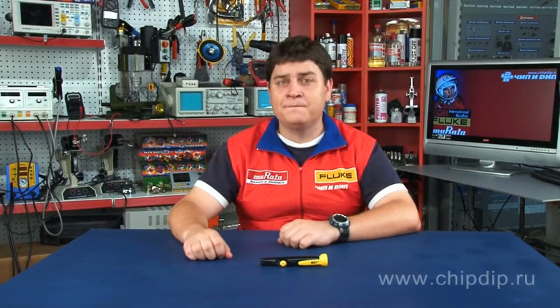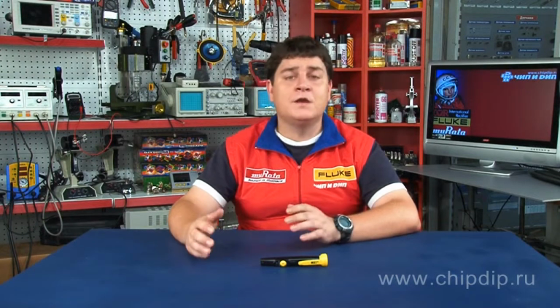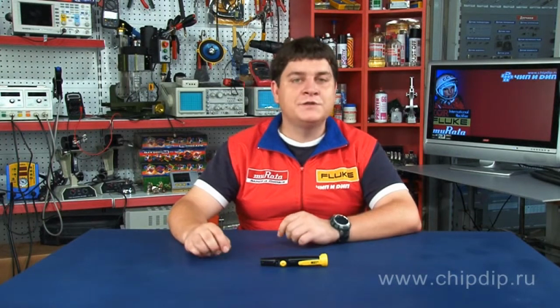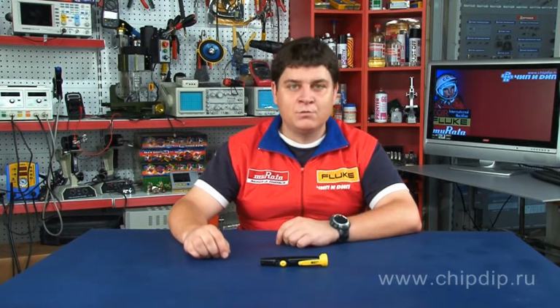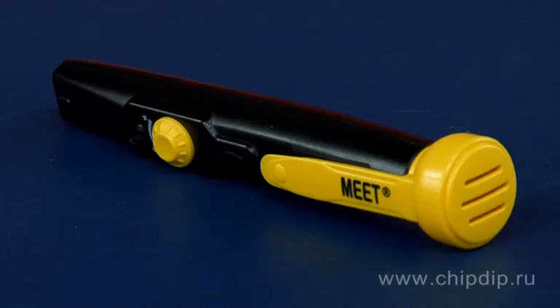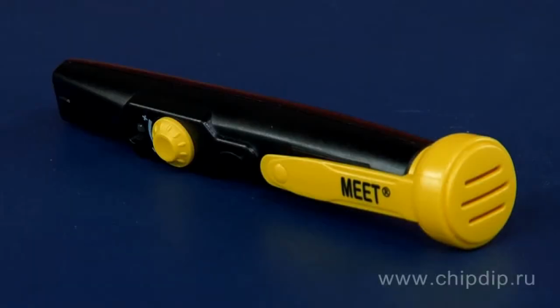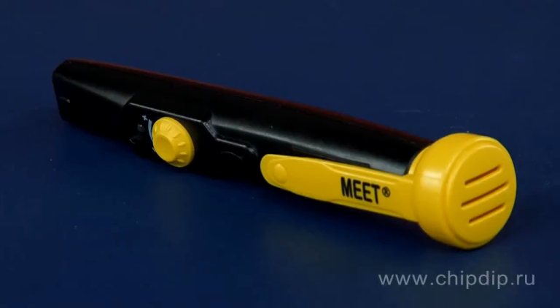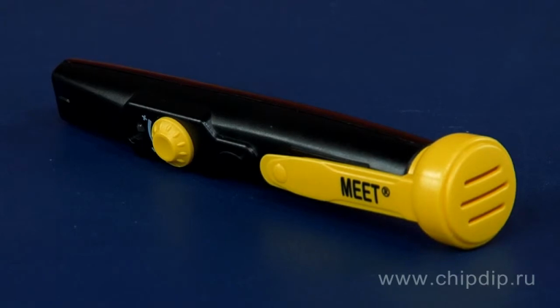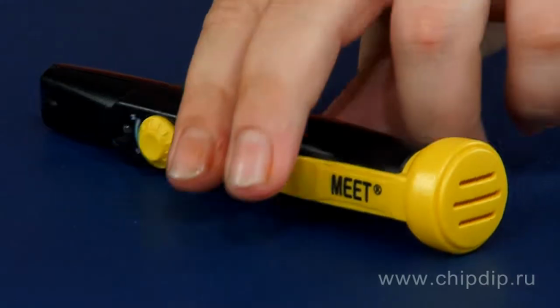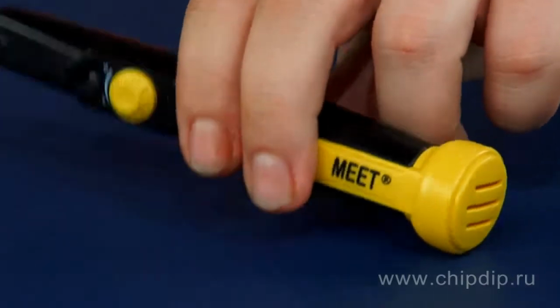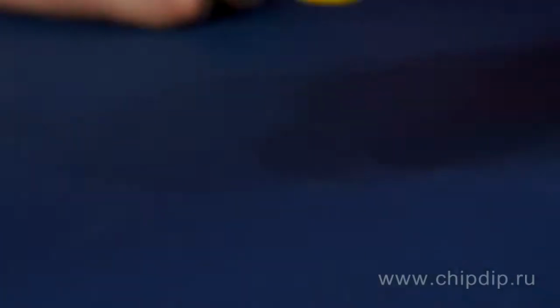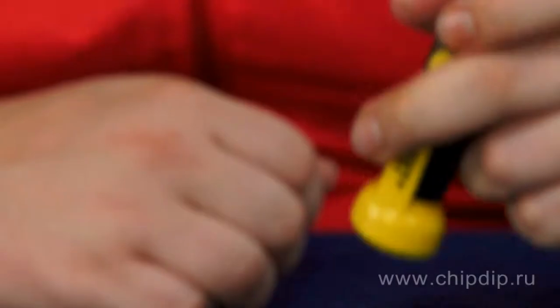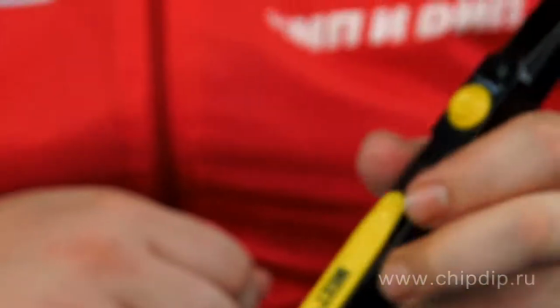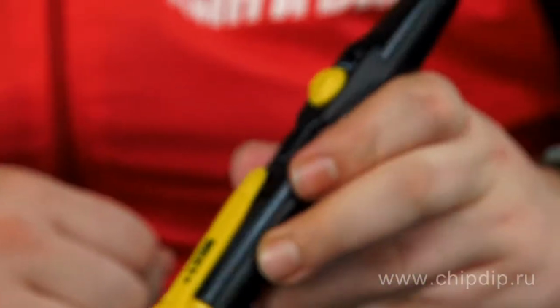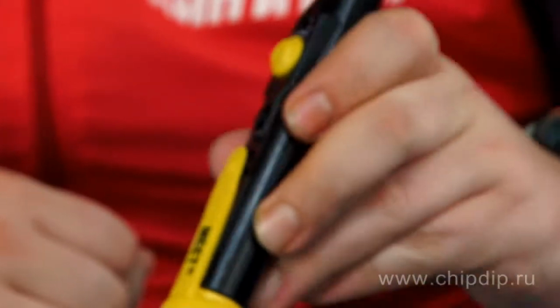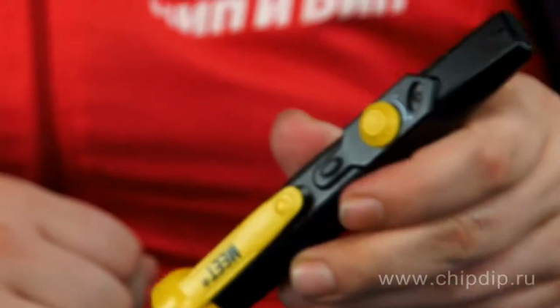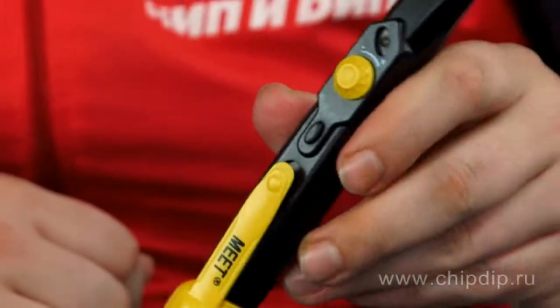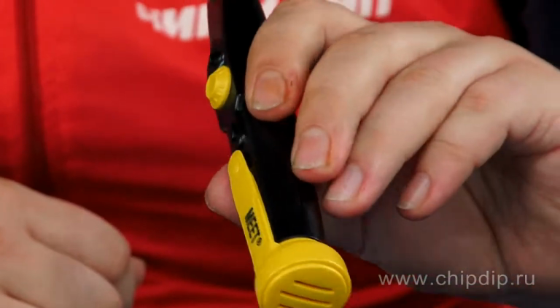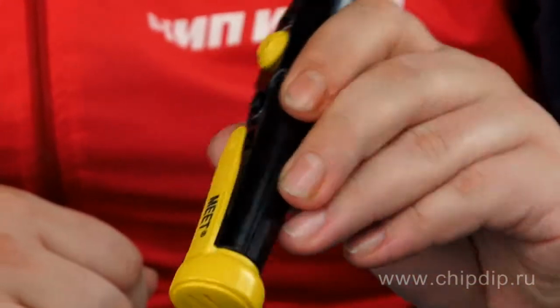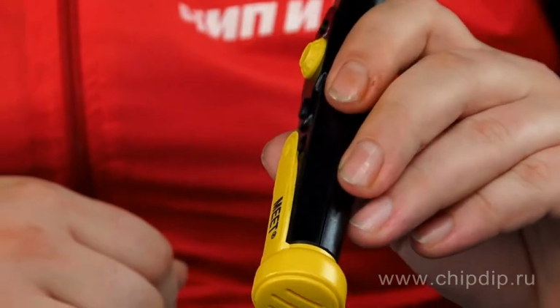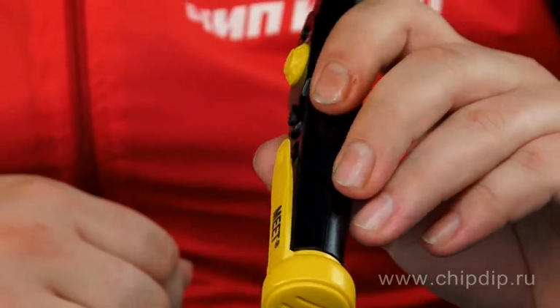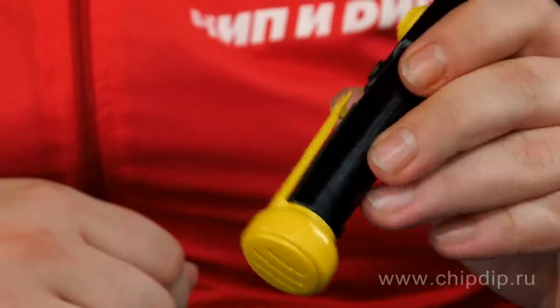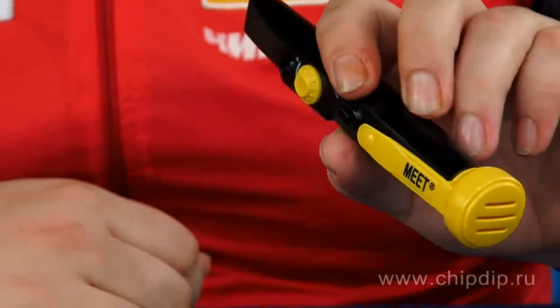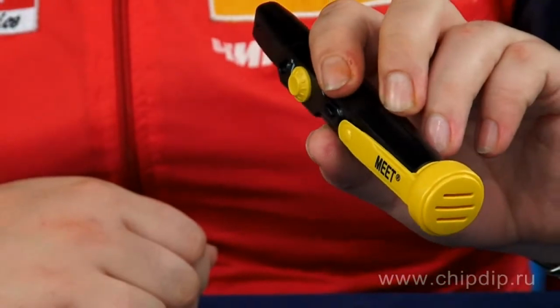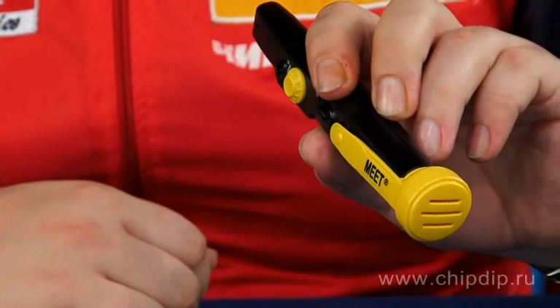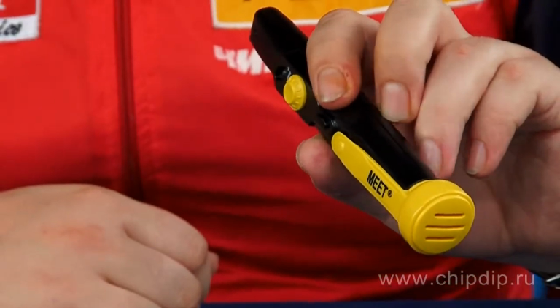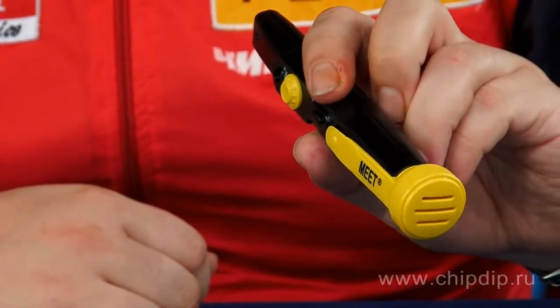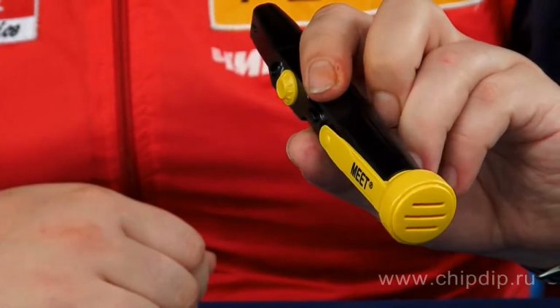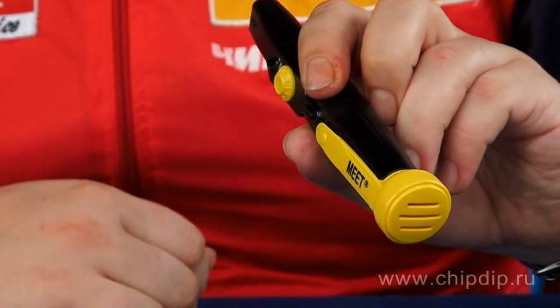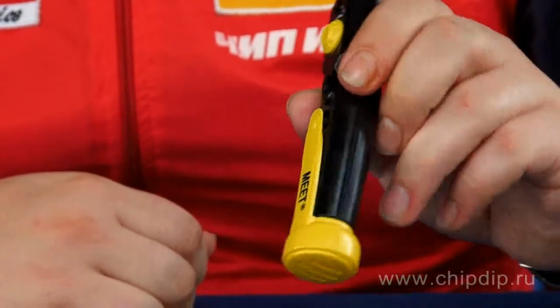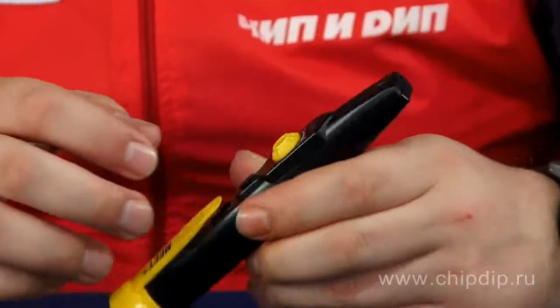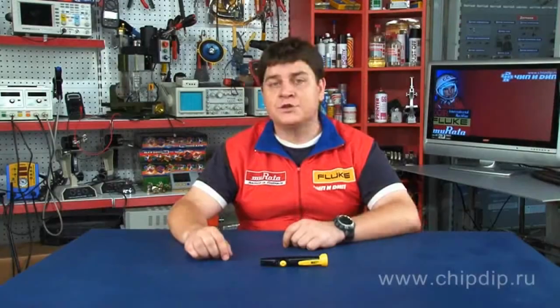MS47NS3 is a micro device used to check AC voltage in conductors, wires, cables, sockets, and in wiring arrangements generally. The device is primarily useful for electricians and other specialists working with AC power lines.